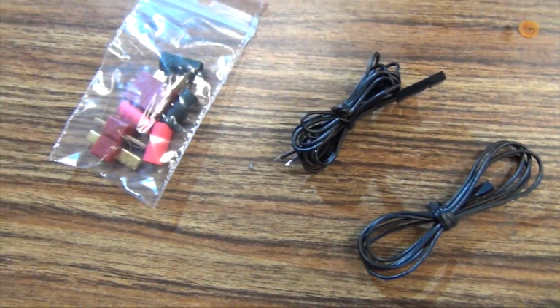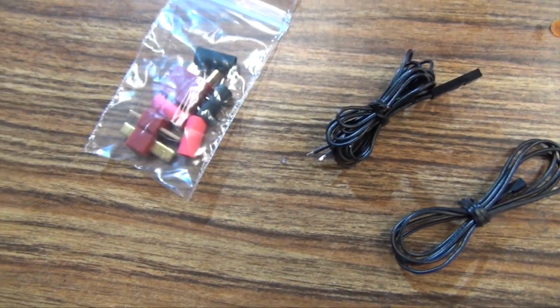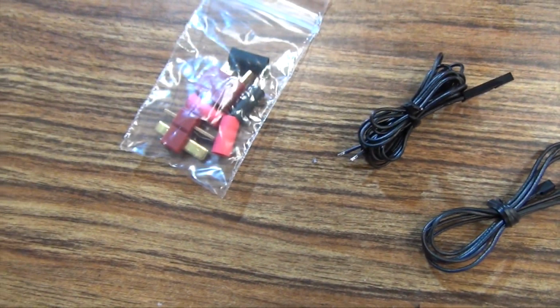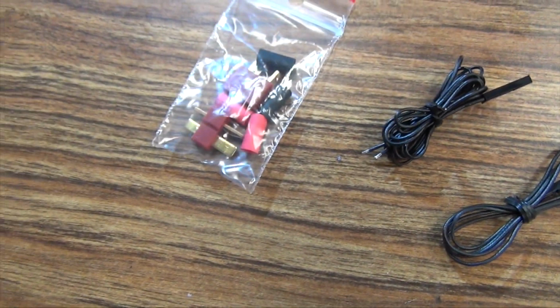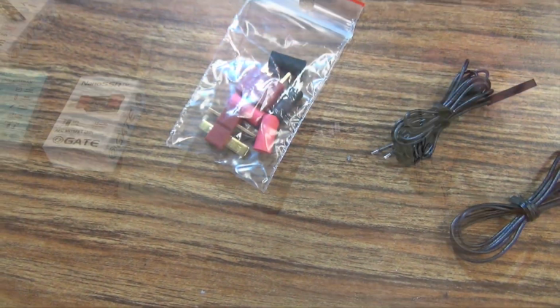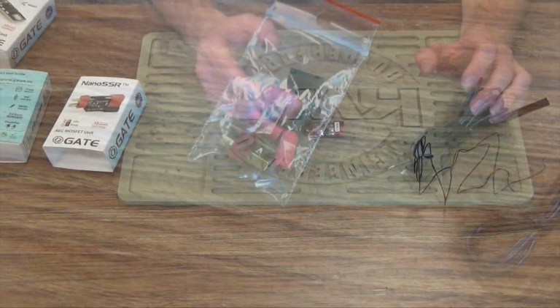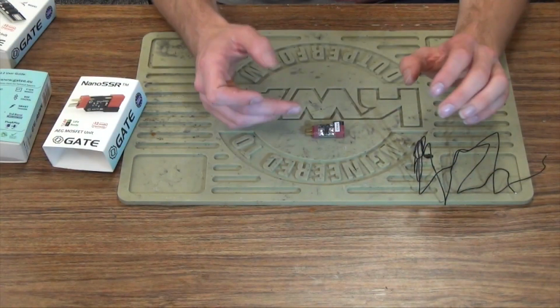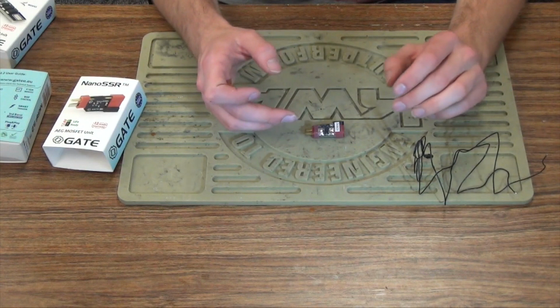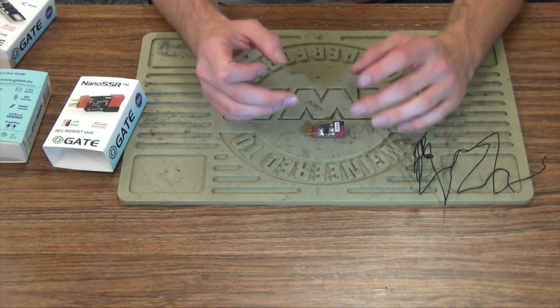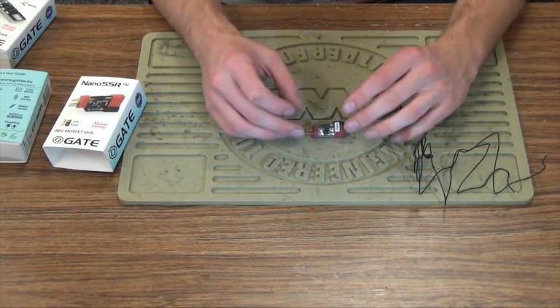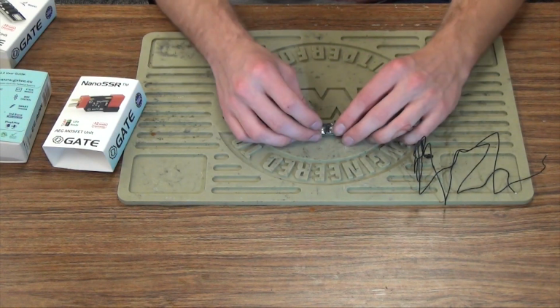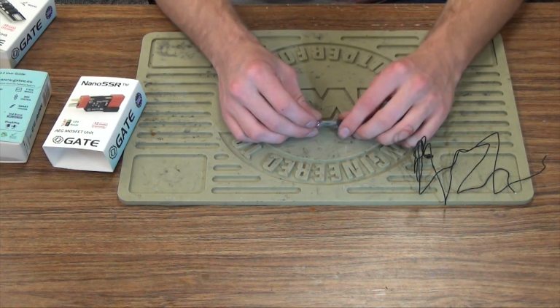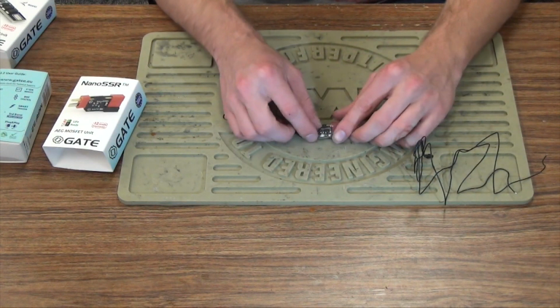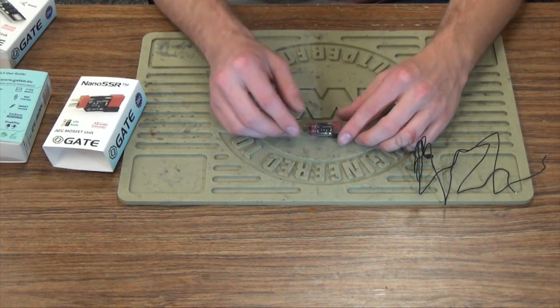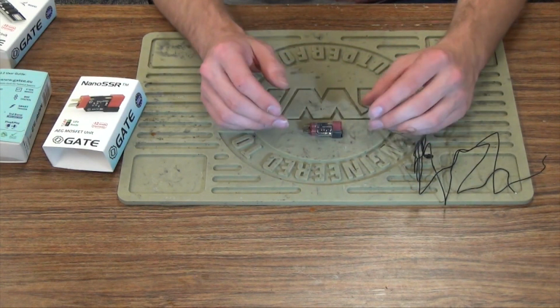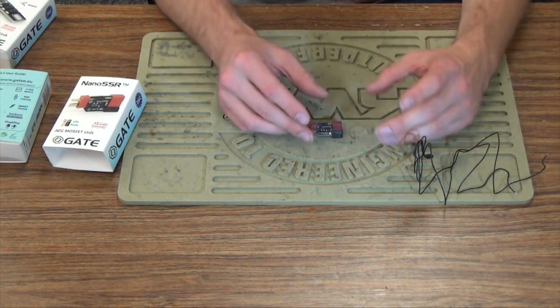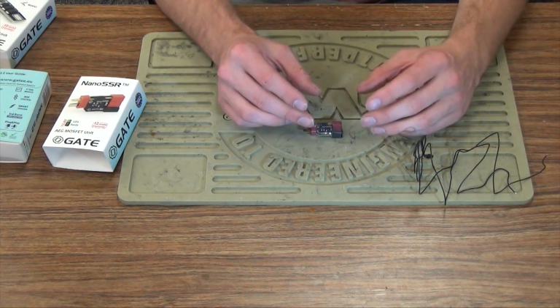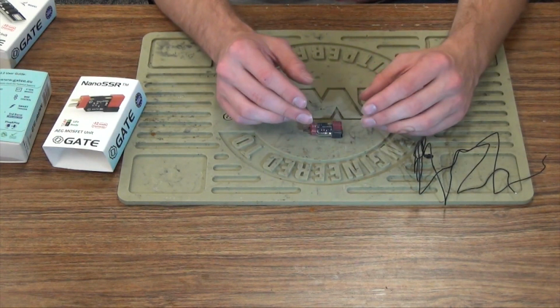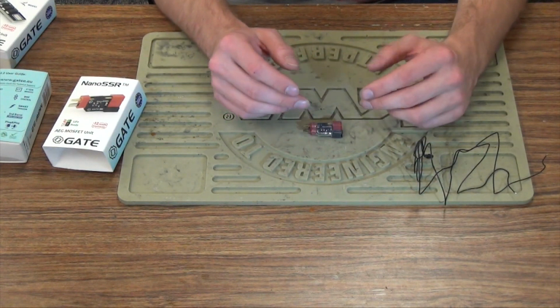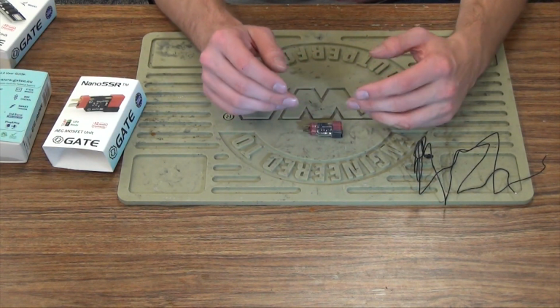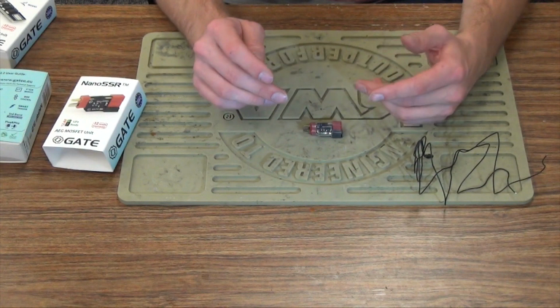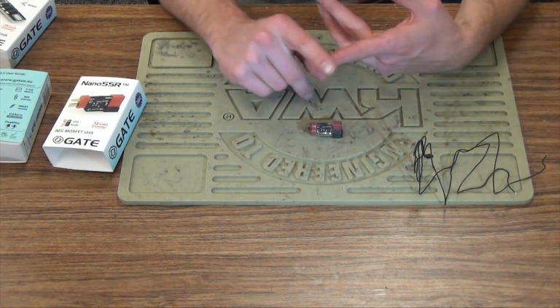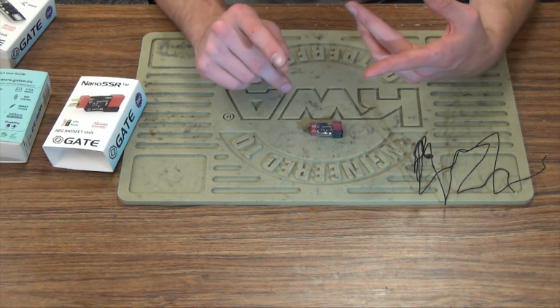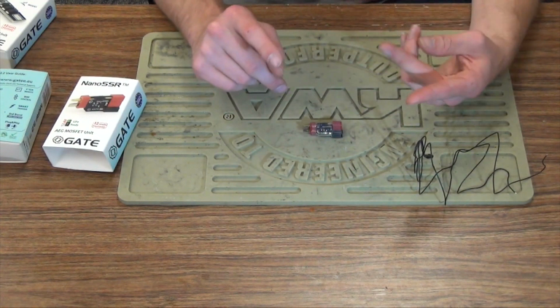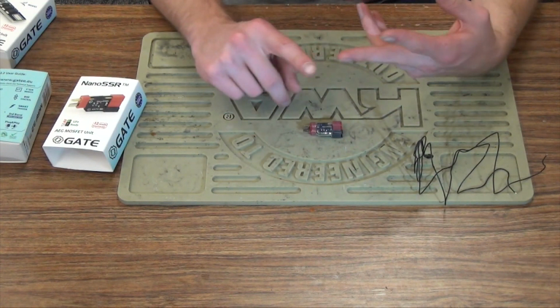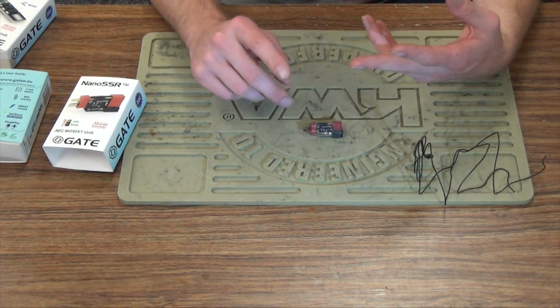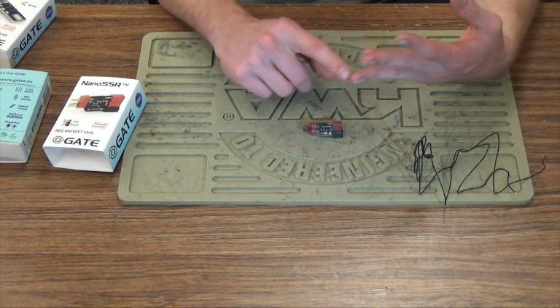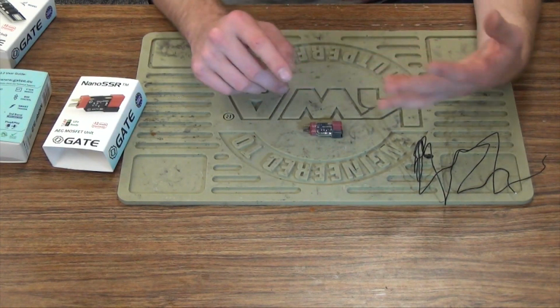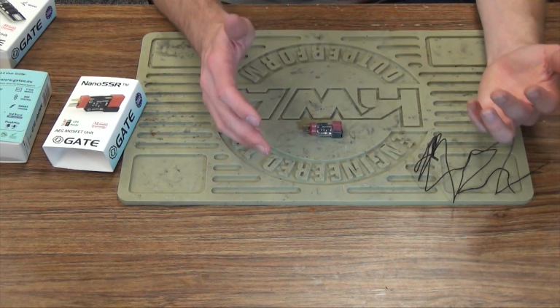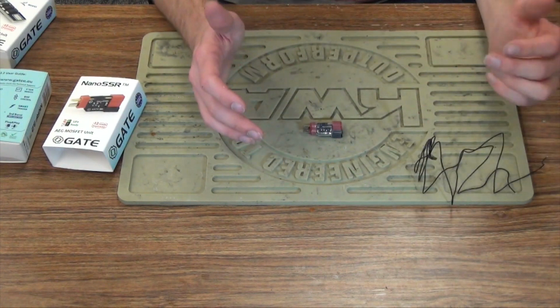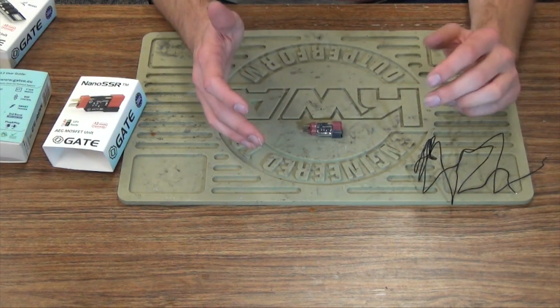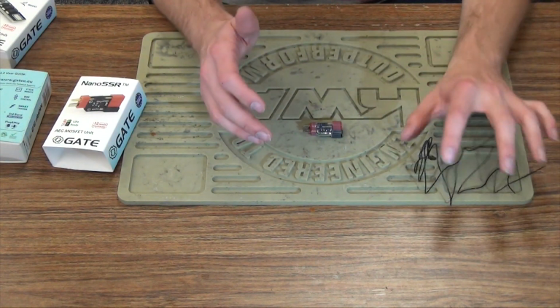Every time you pull your trigger, it's going to close the circuit. This is a little mini circuit — it lets a little bit of electricity through, so you won't have any arcs, or any sparking, or carbon buildup, or anything that's going to break up your trigger contacts.